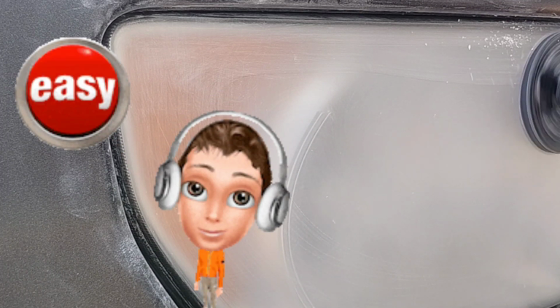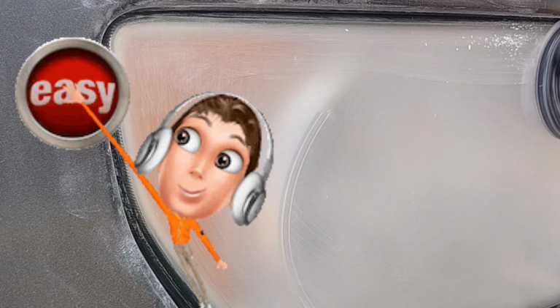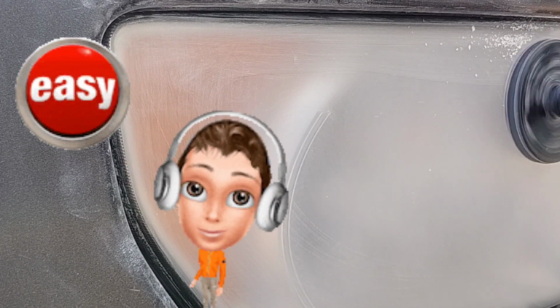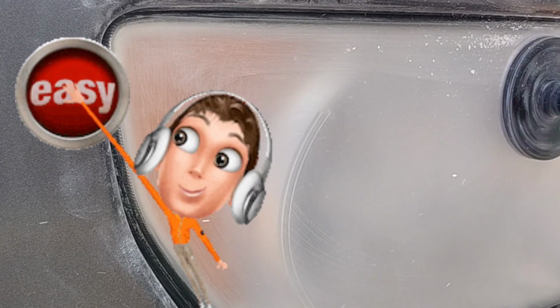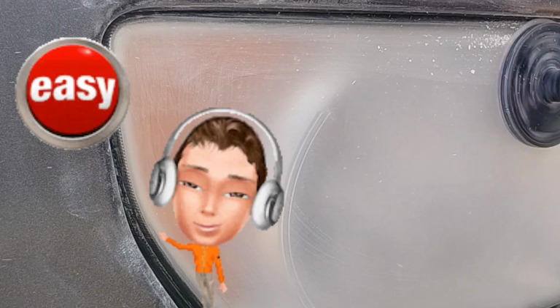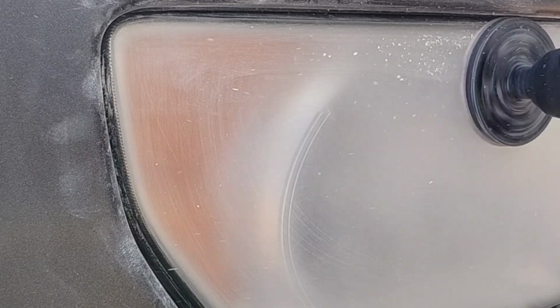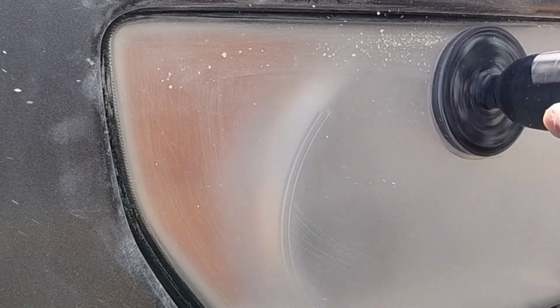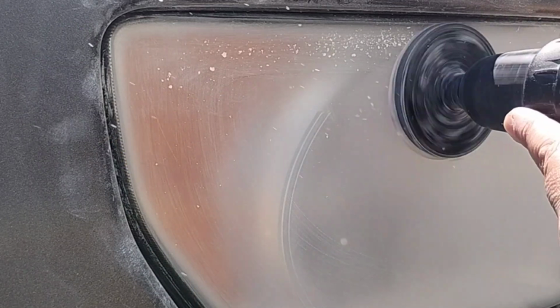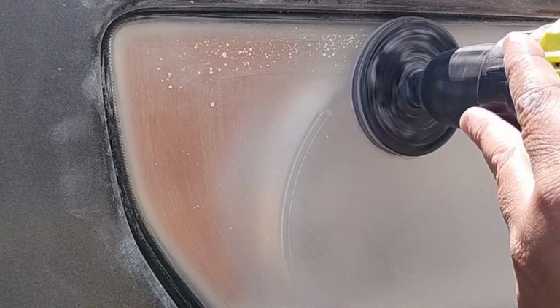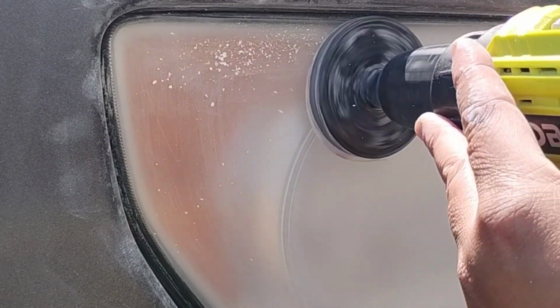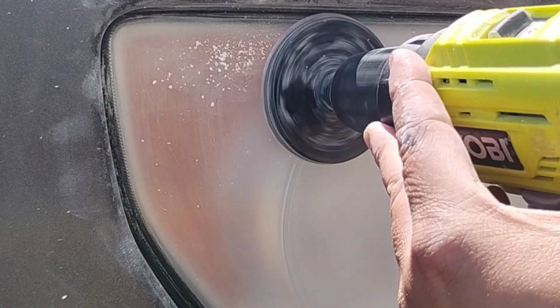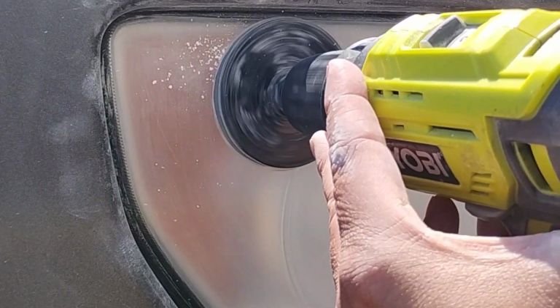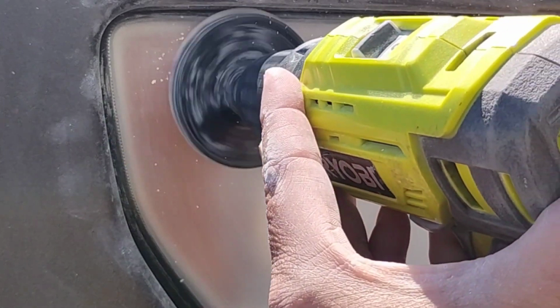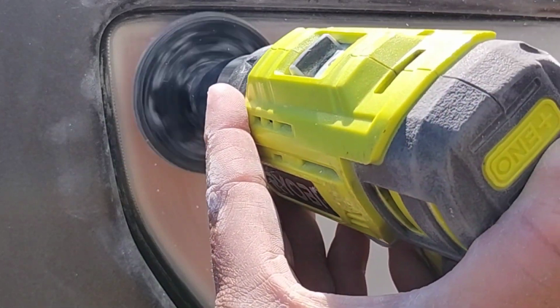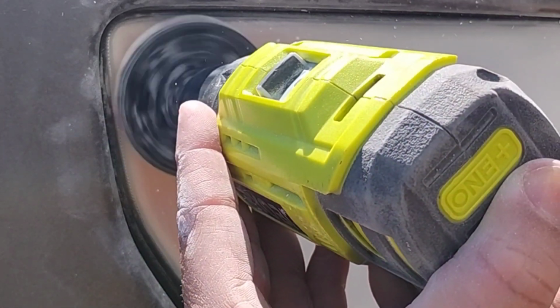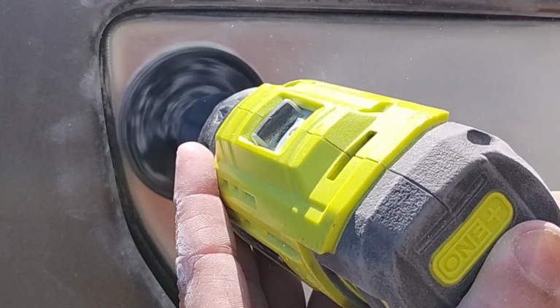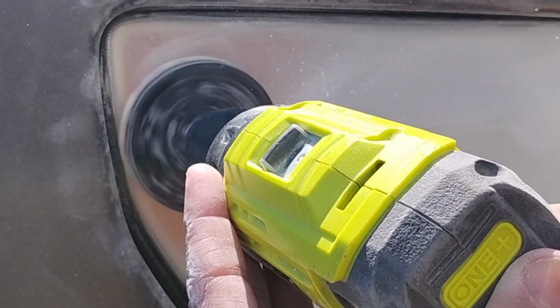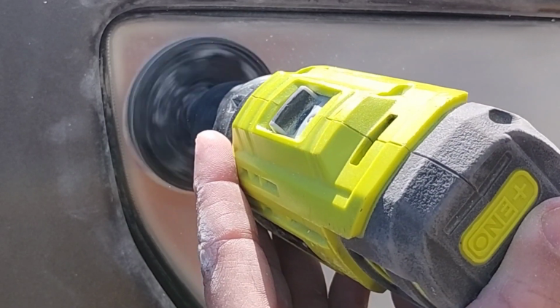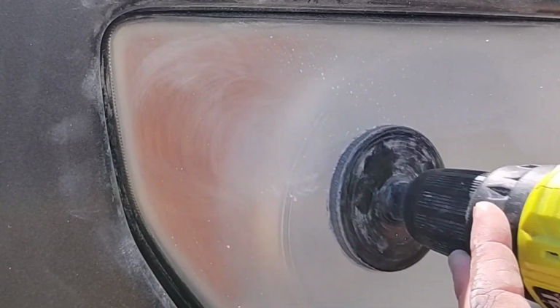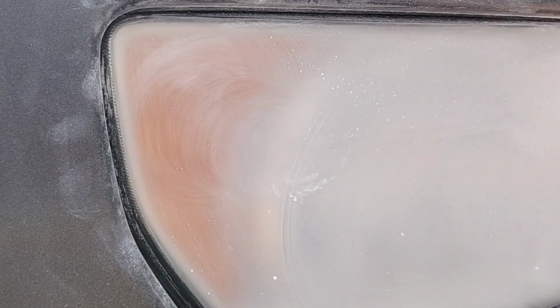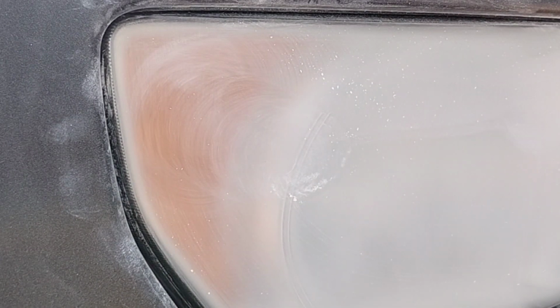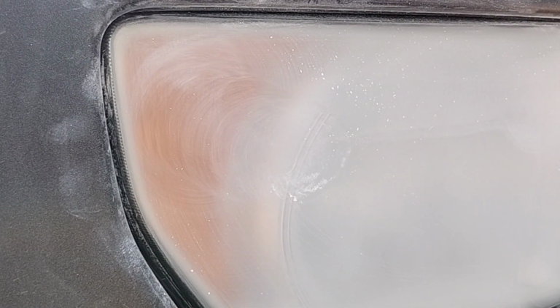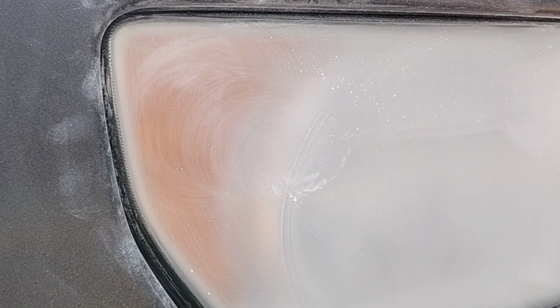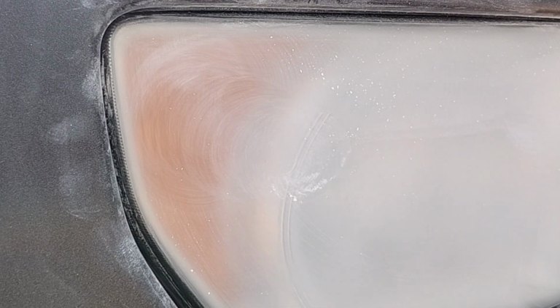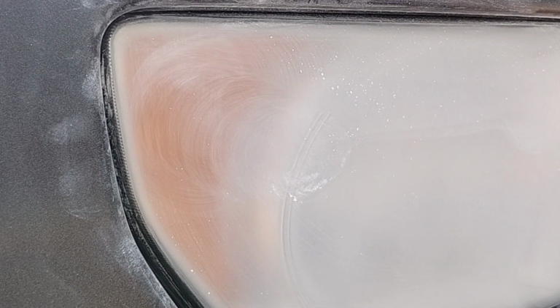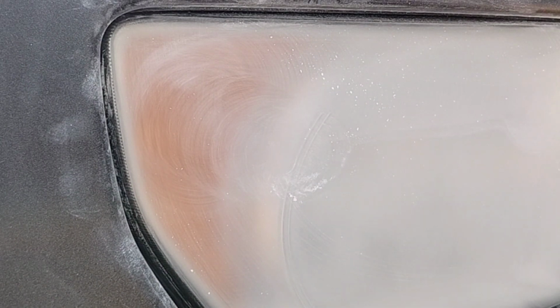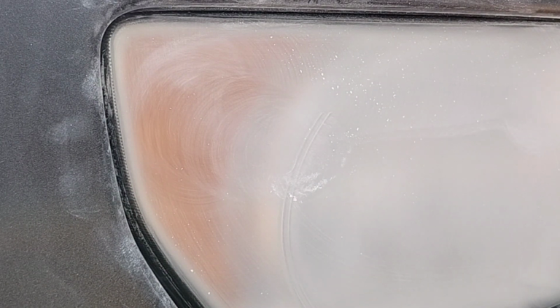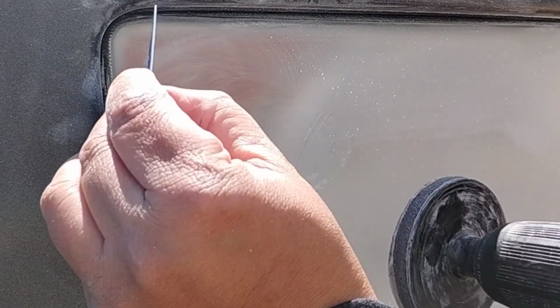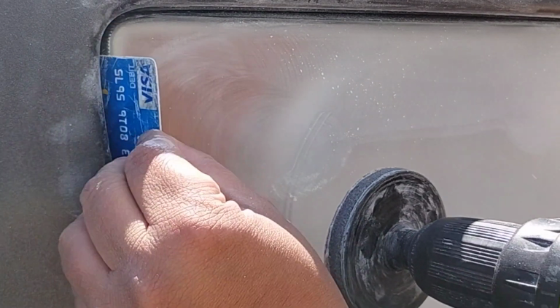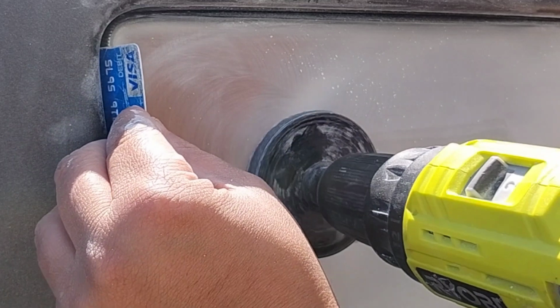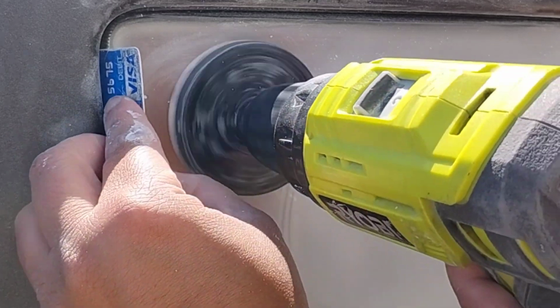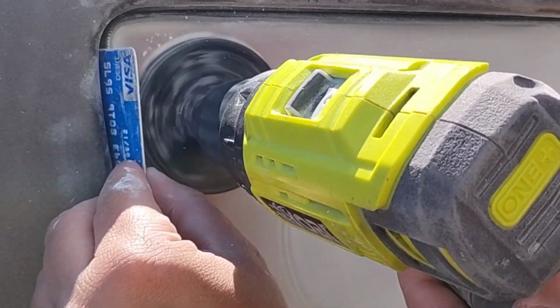Normally you can tape it off. It's not normal for the outside edges of the light to not stick with tape — it happens every blue moon, and normally I have stuff to take care of it.